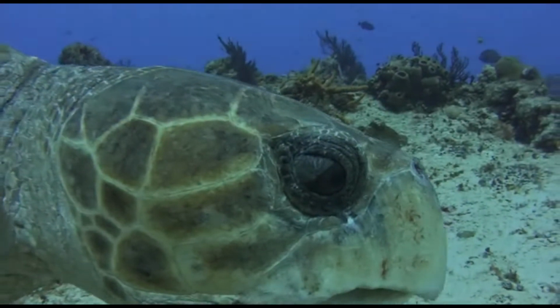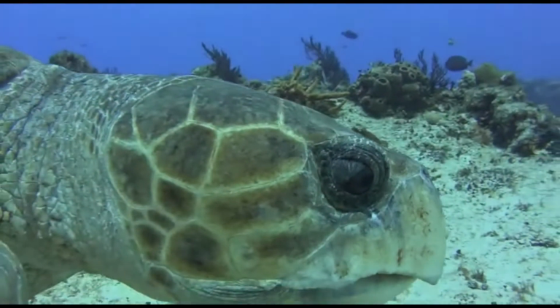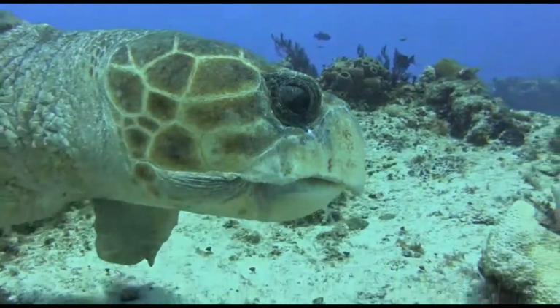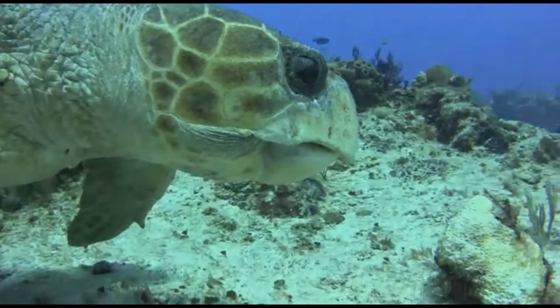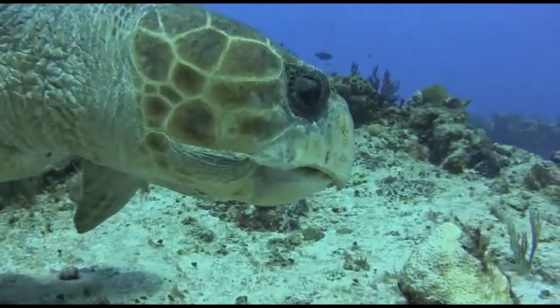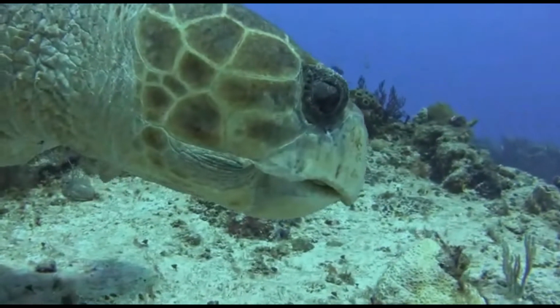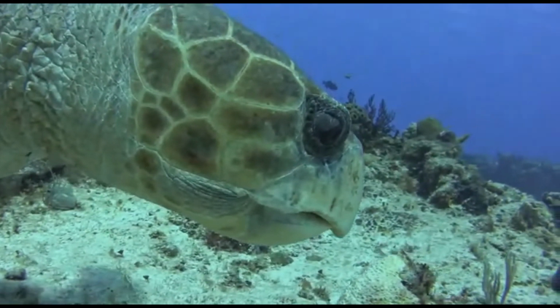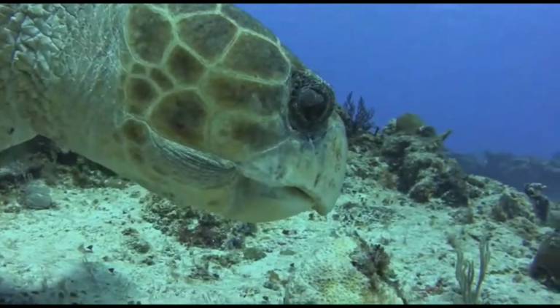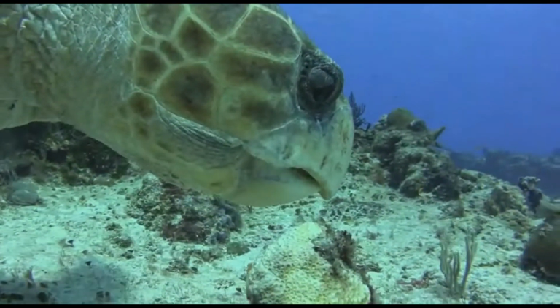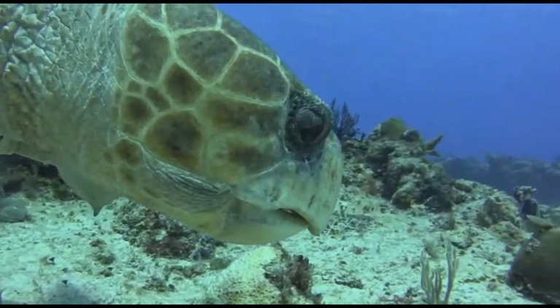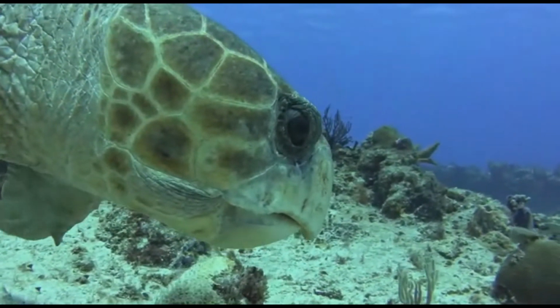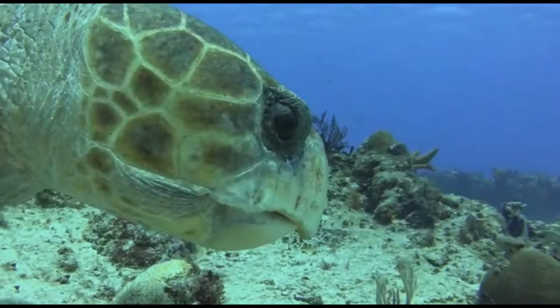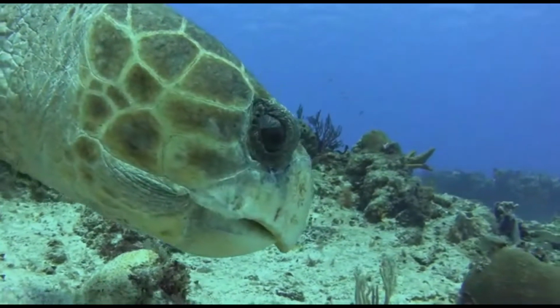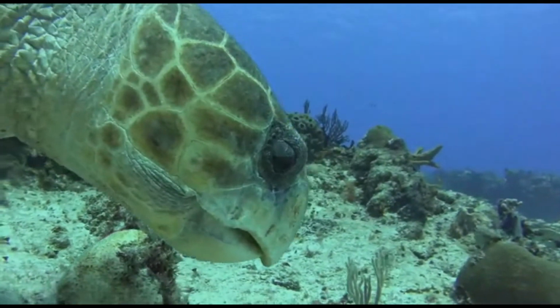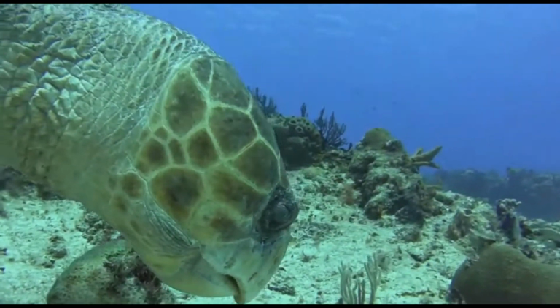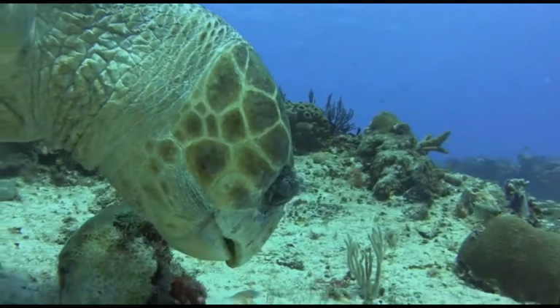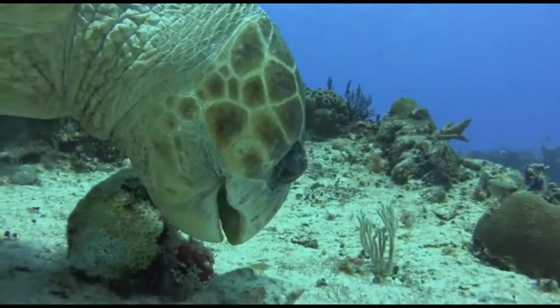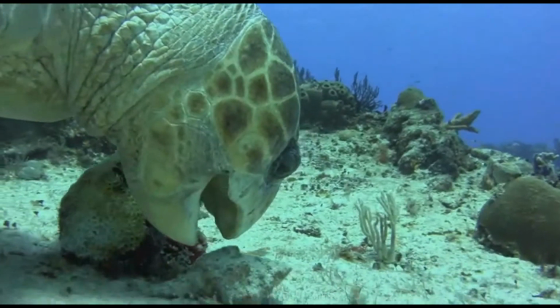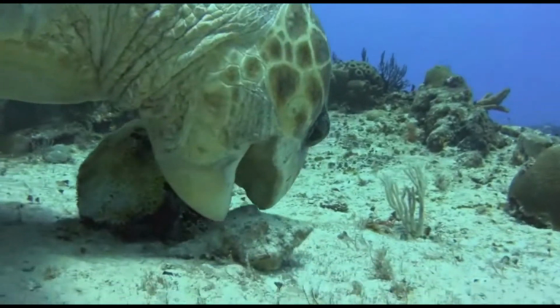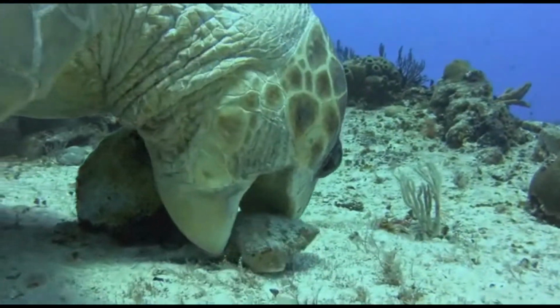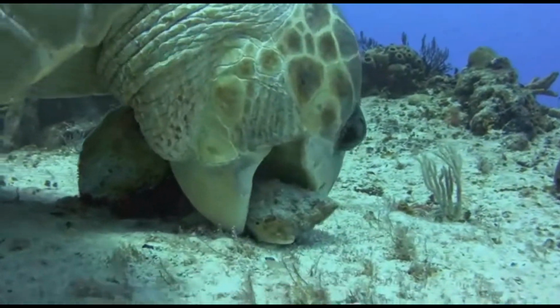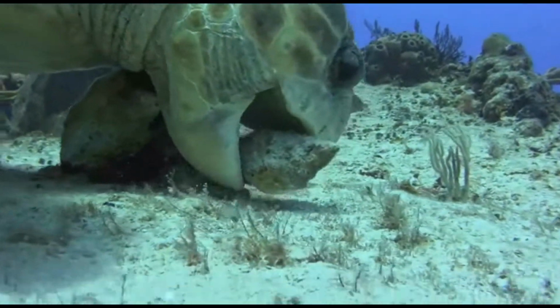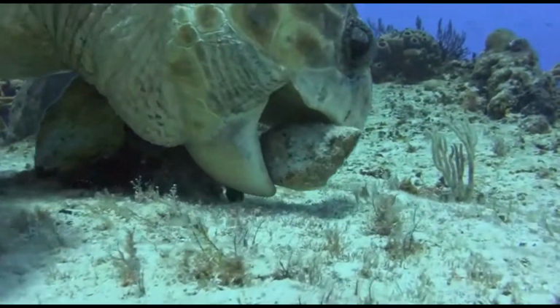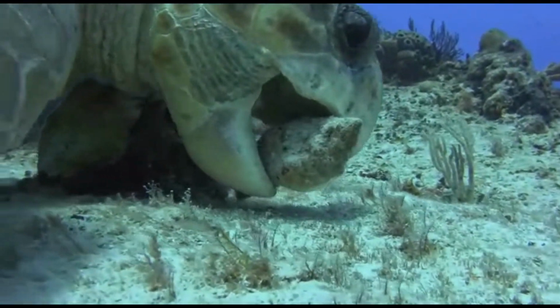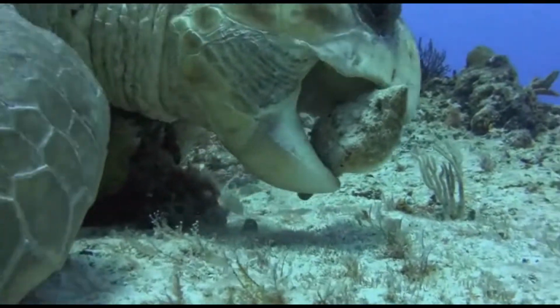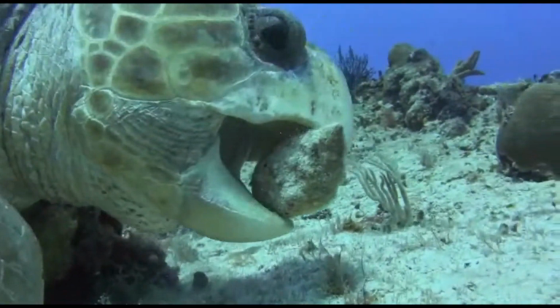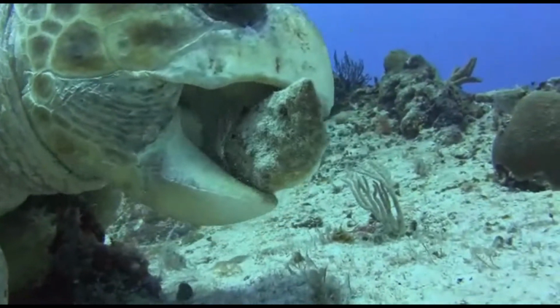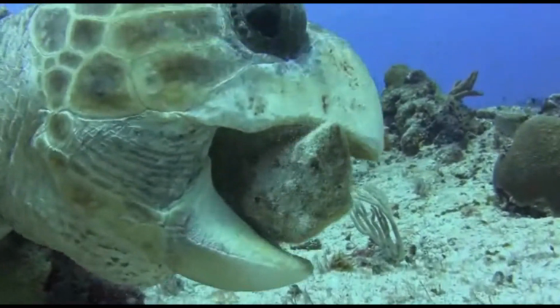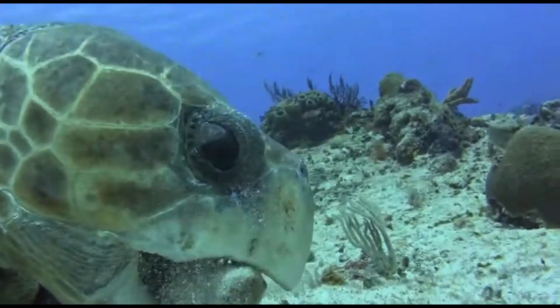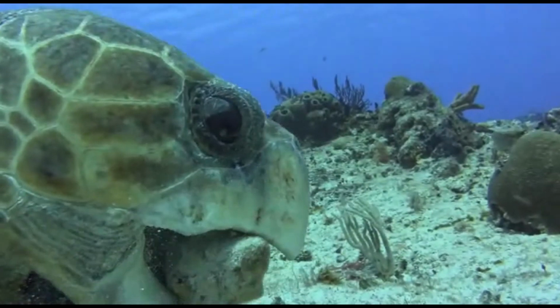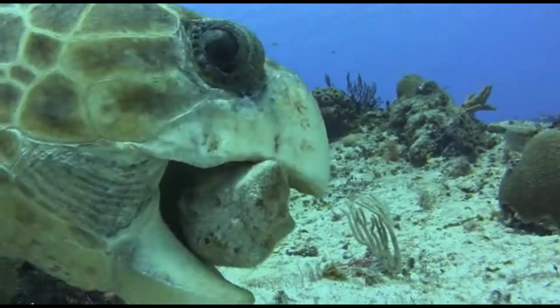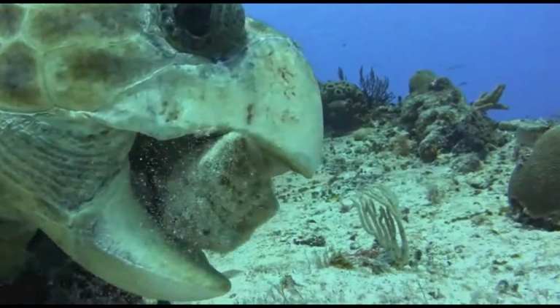There are different species of sea turtles and all of them are endangered to go extinct due to fishing activity, poaching, consumption of their meat and eggs, loss of their habitat, pollution, and of course climate change.